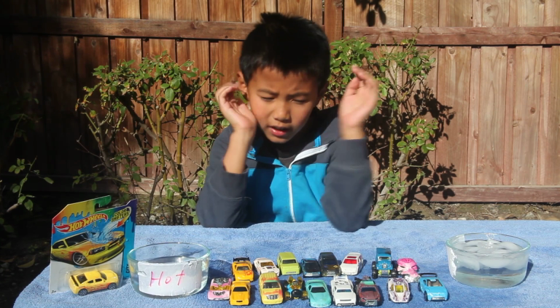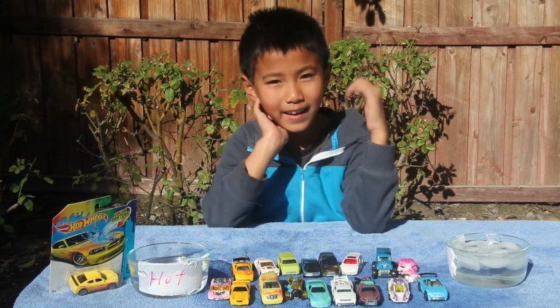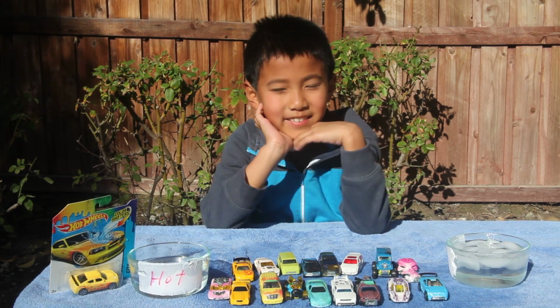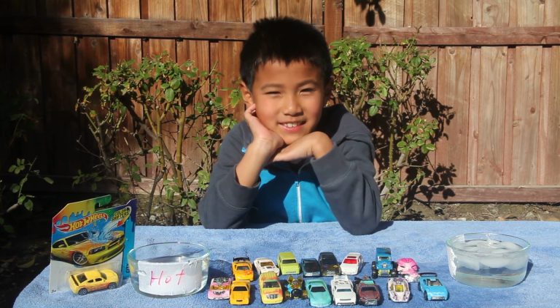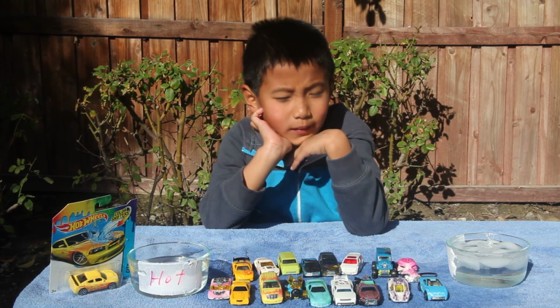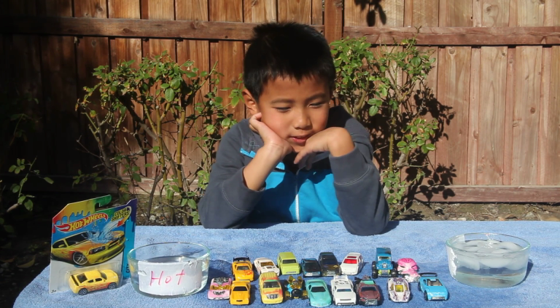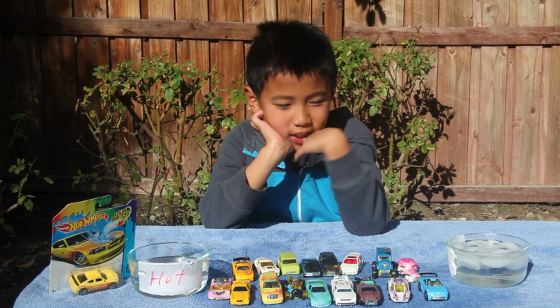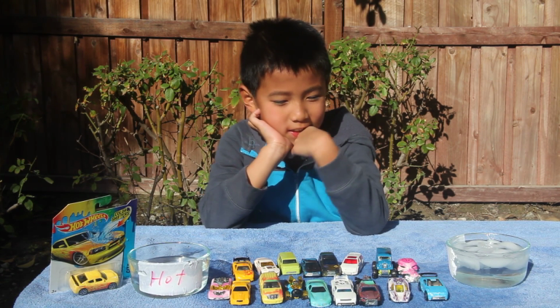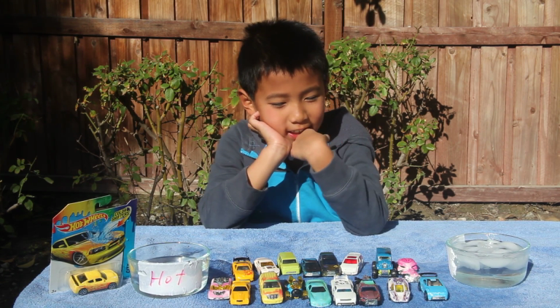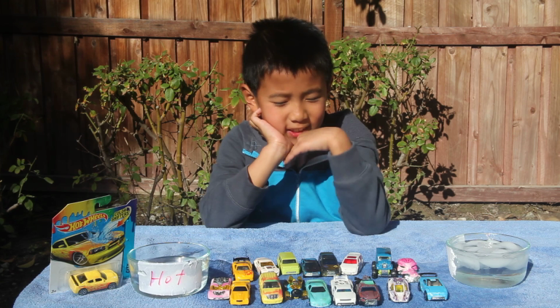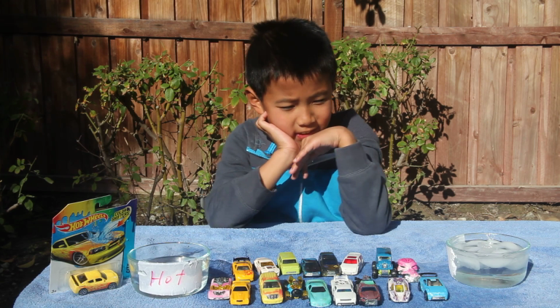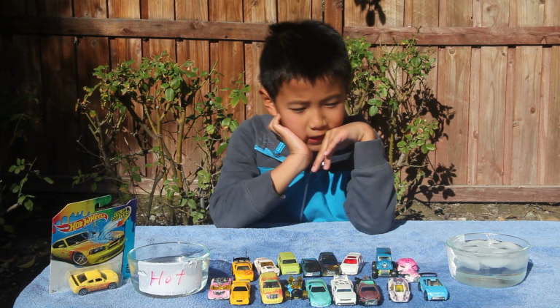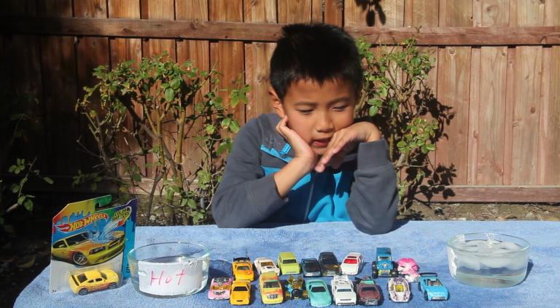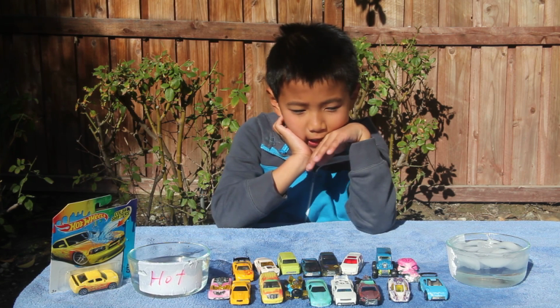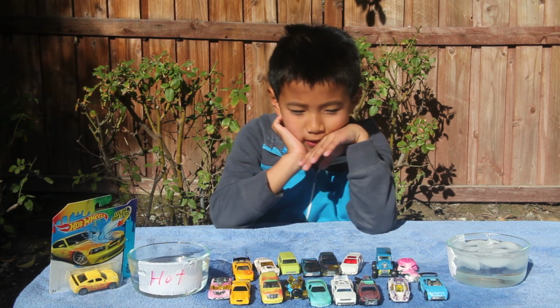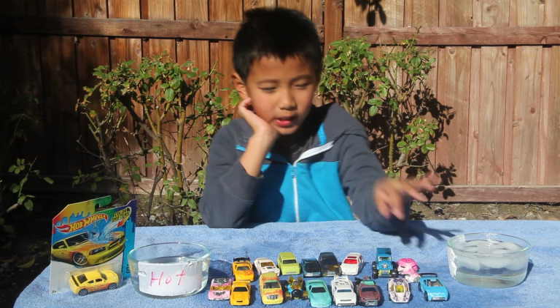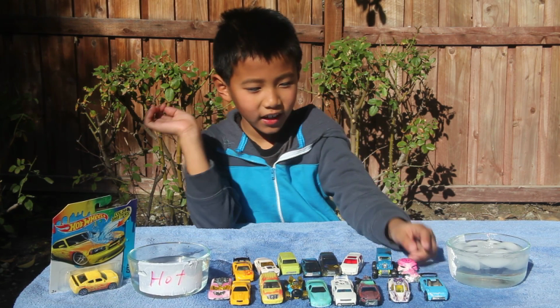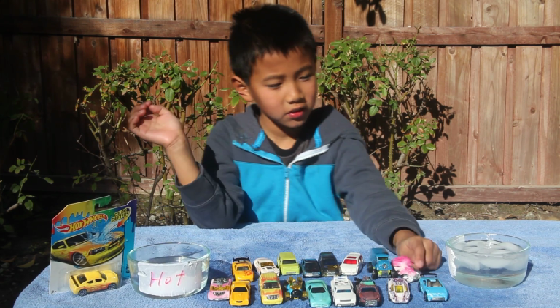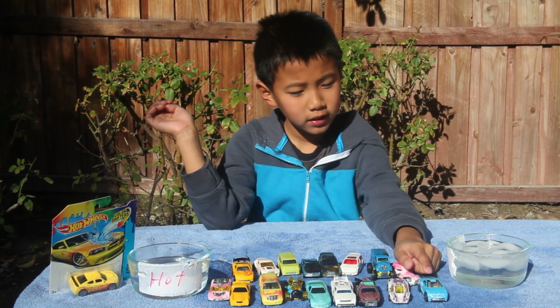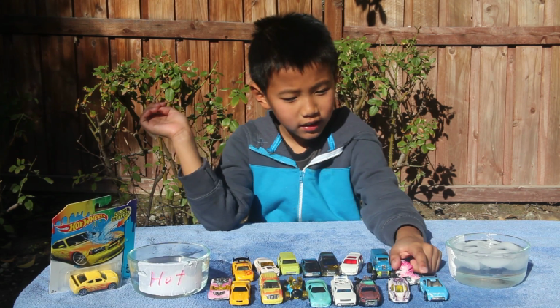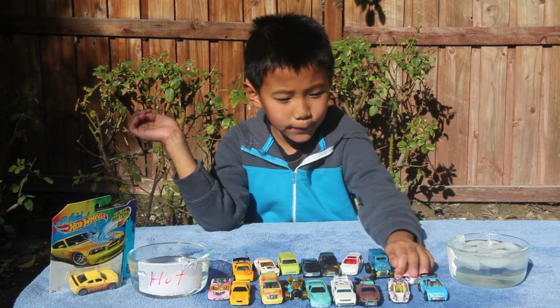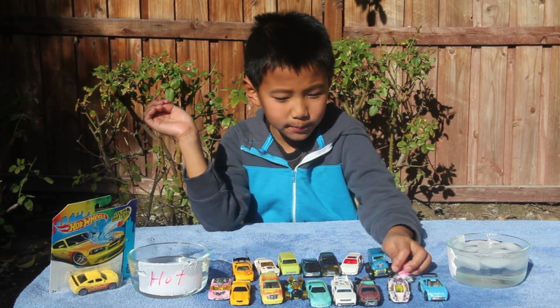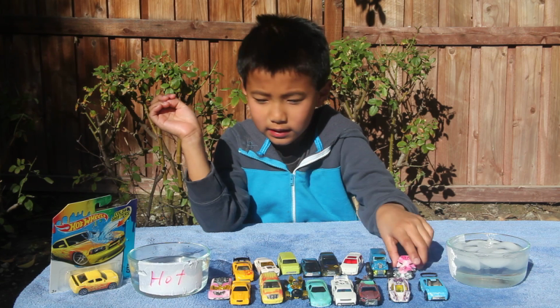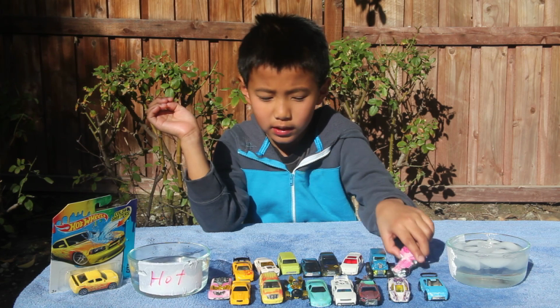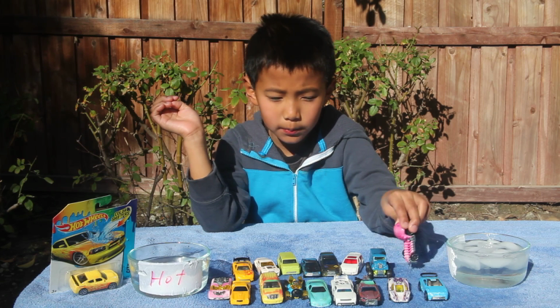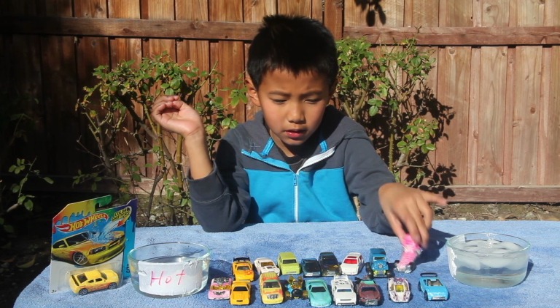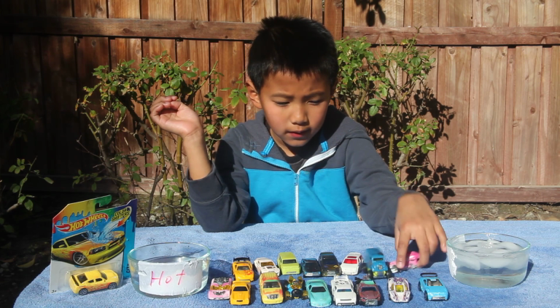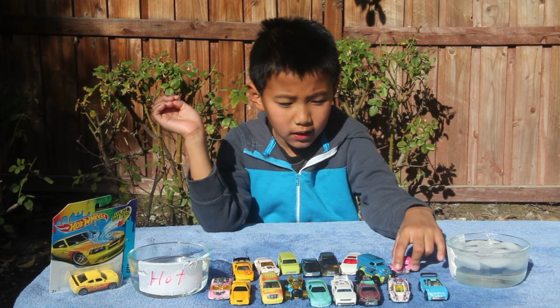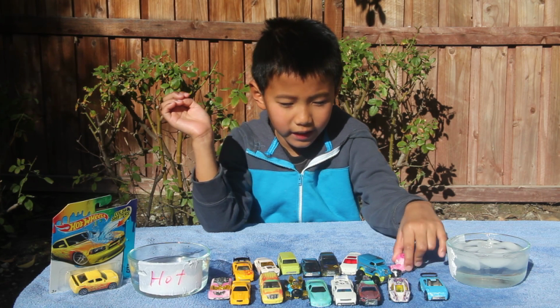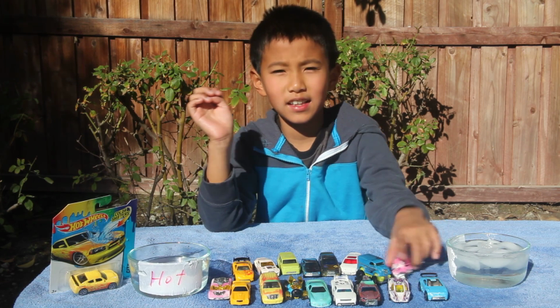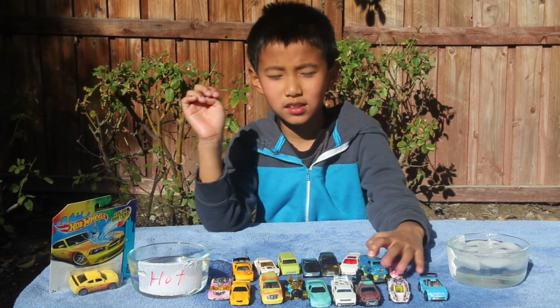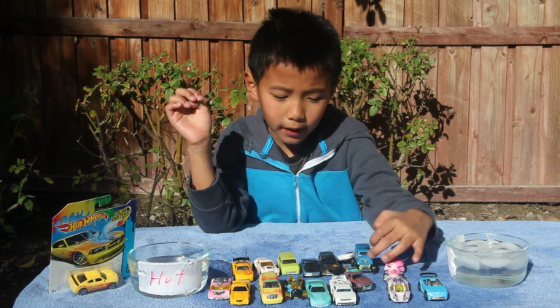Hey guys, welcome to Star Movie. Today I'm going to show you some color changers. Here we have some of them, some of them are mine. And let's try them out.